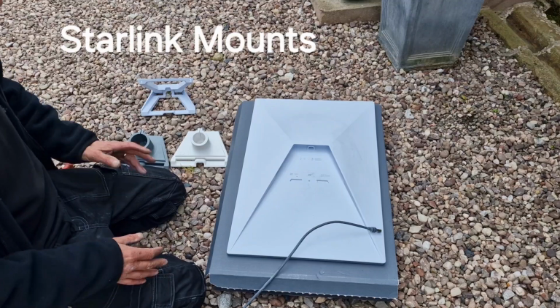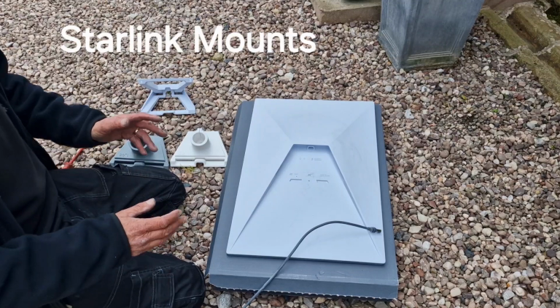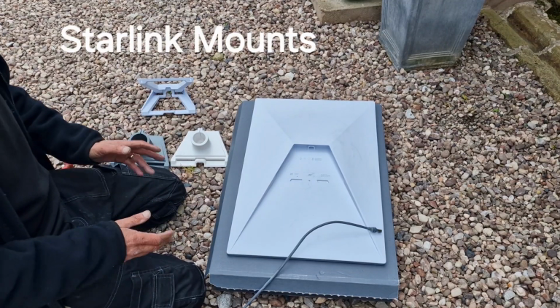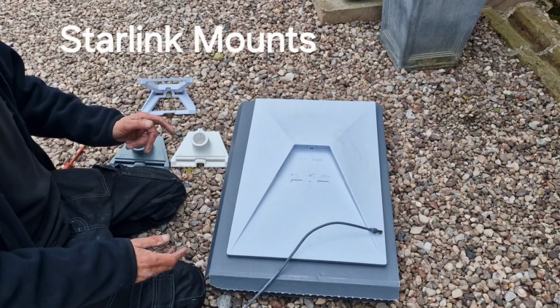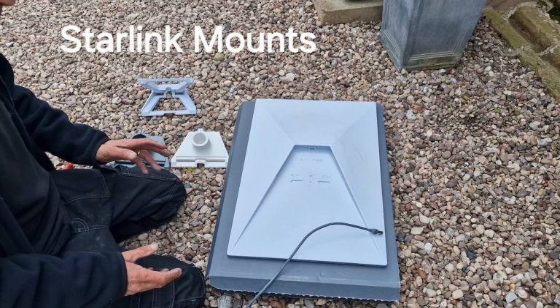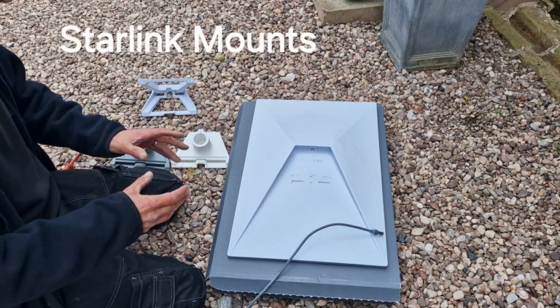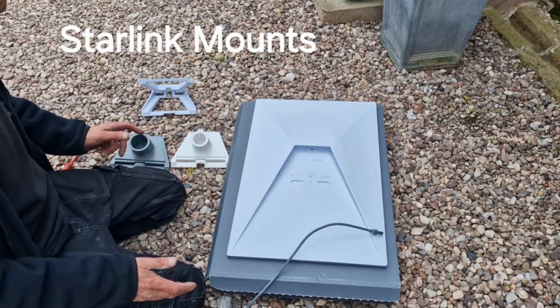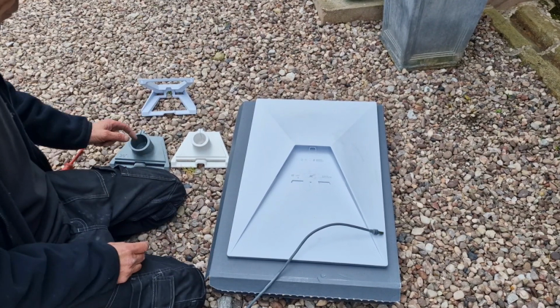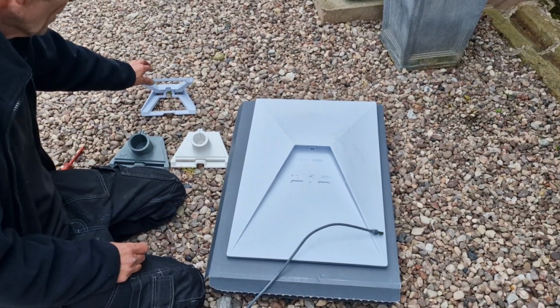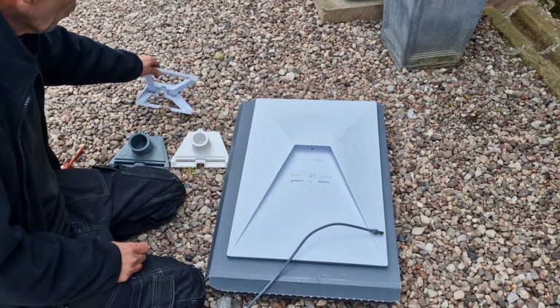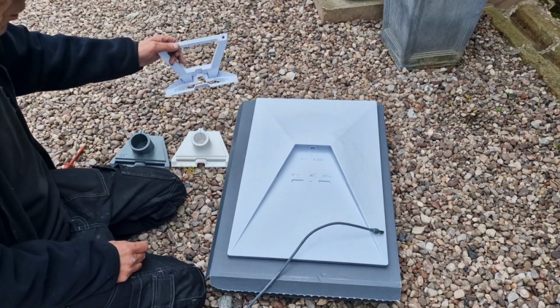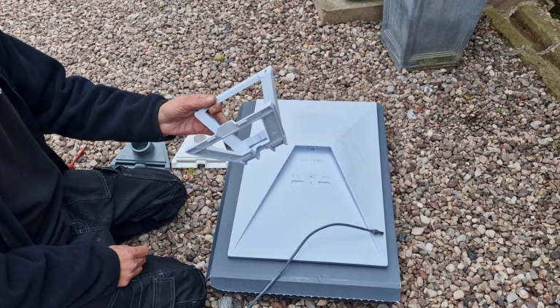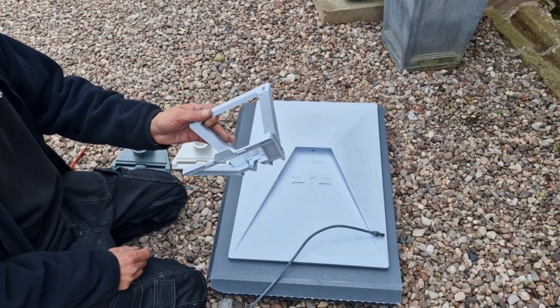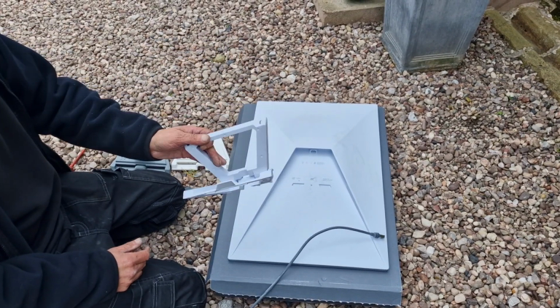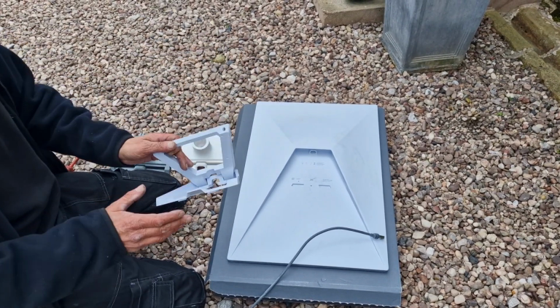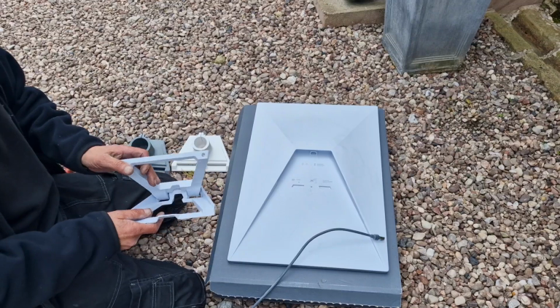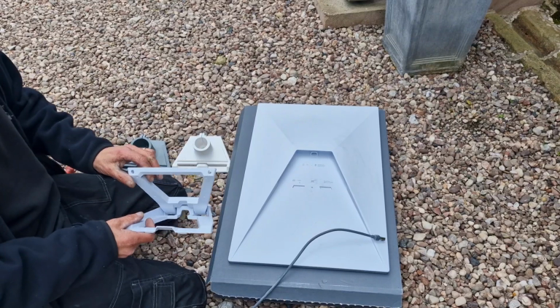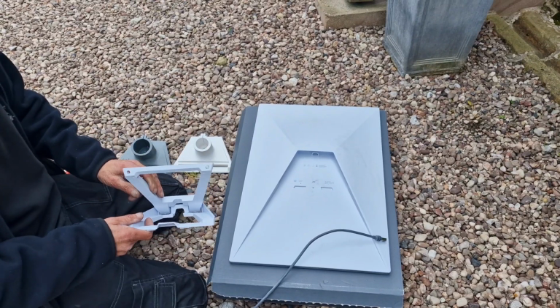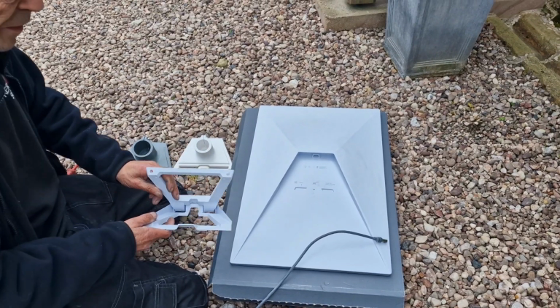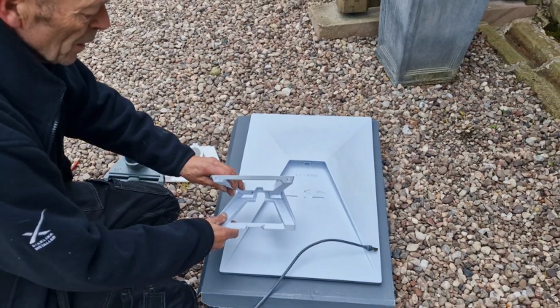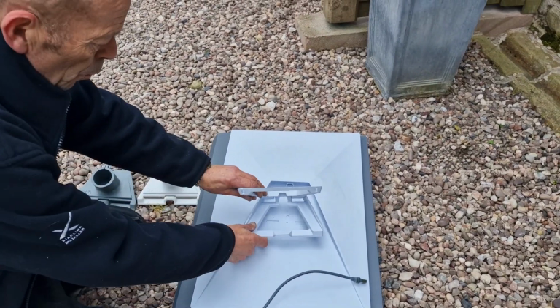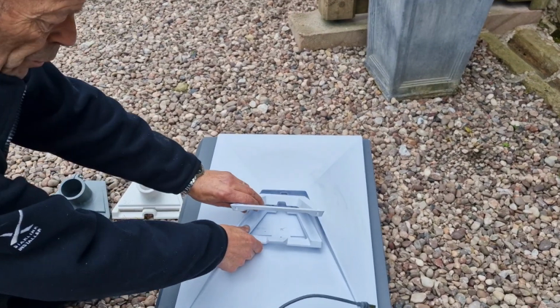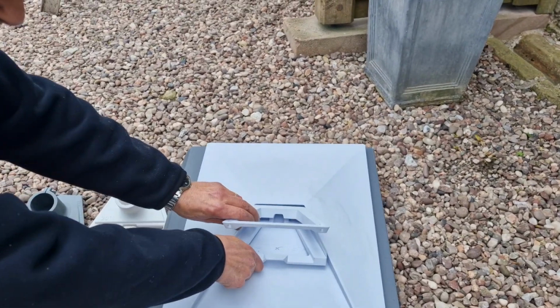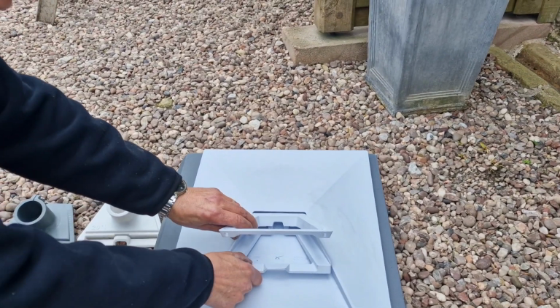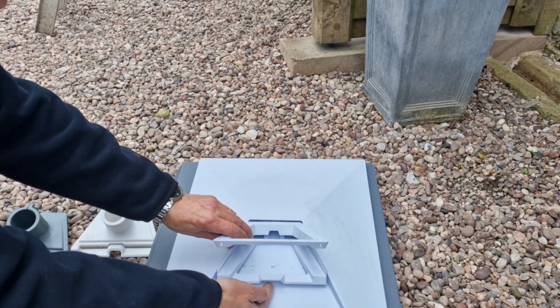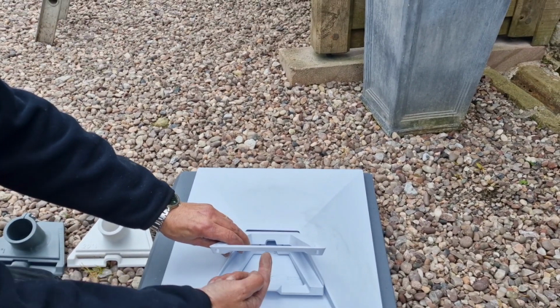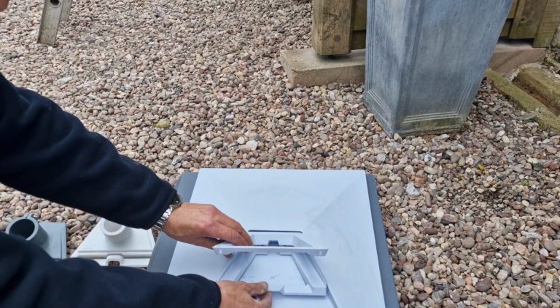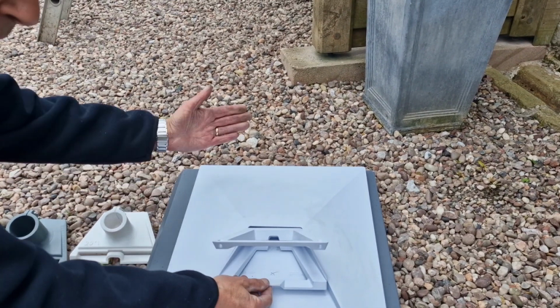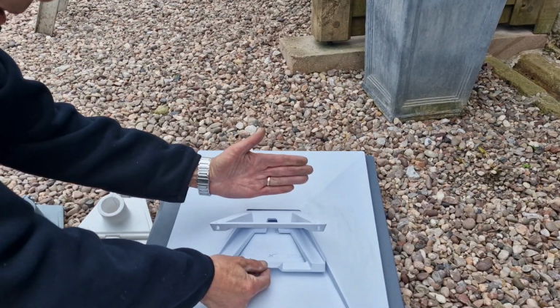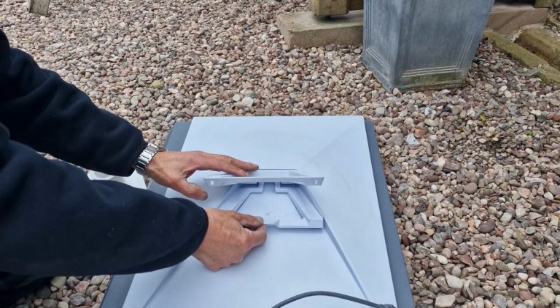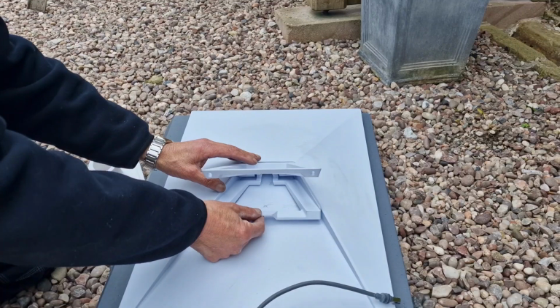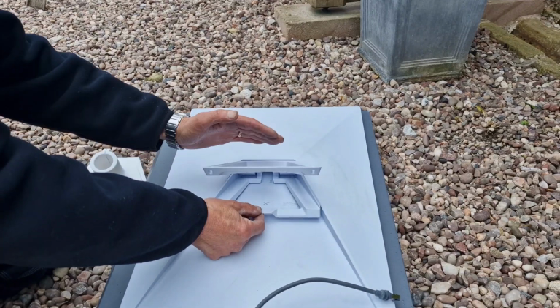Hi, we're here today installing Starlink Generation 3. We've removed the kickstand. People keep asking how you remove it — what you do is you lift the back end up and basically give it a crack.